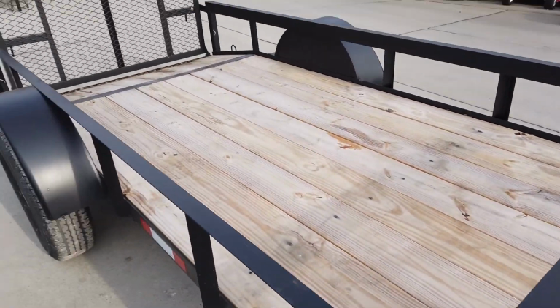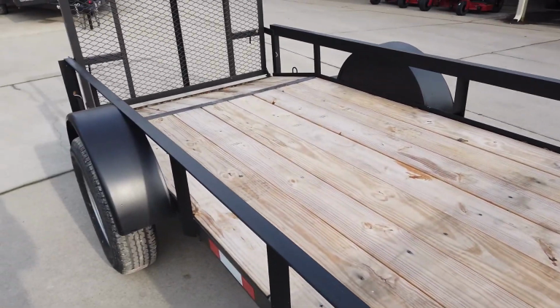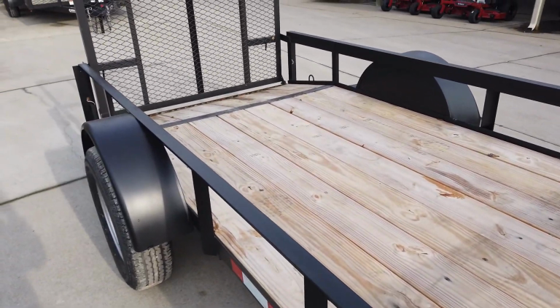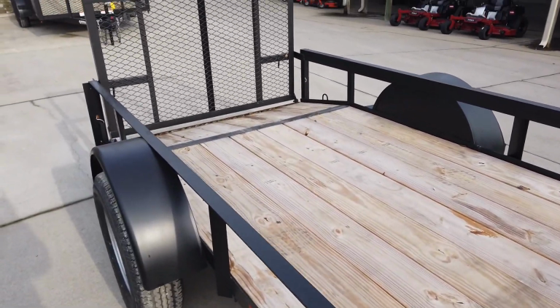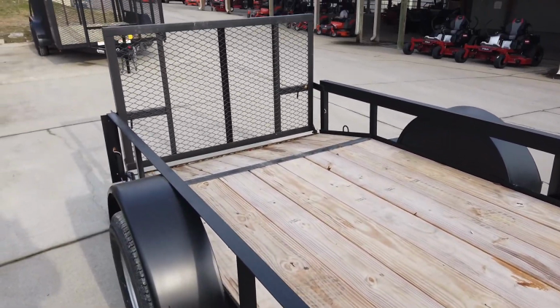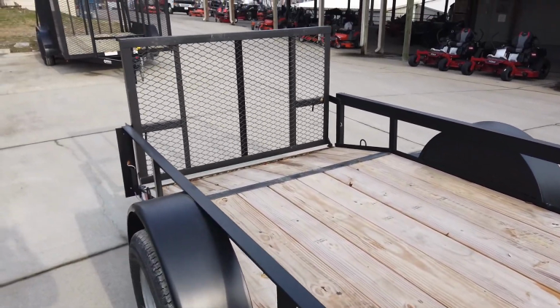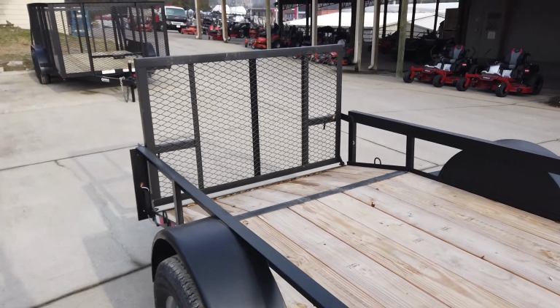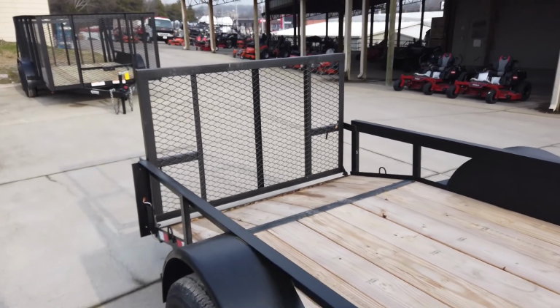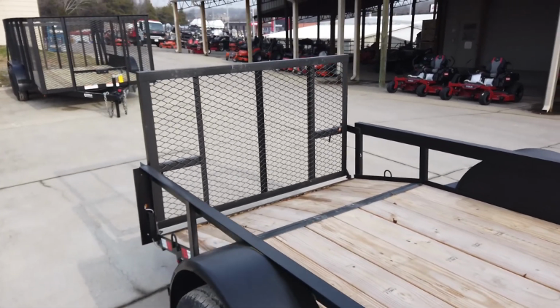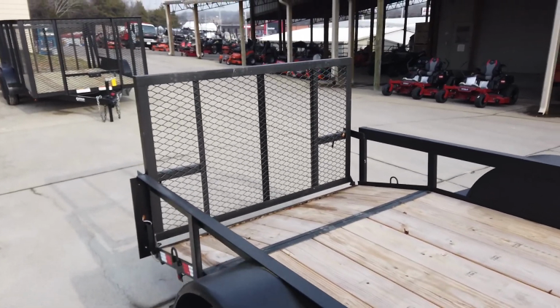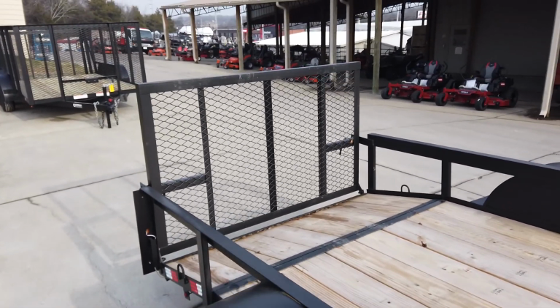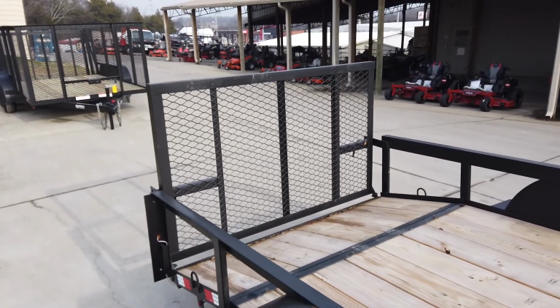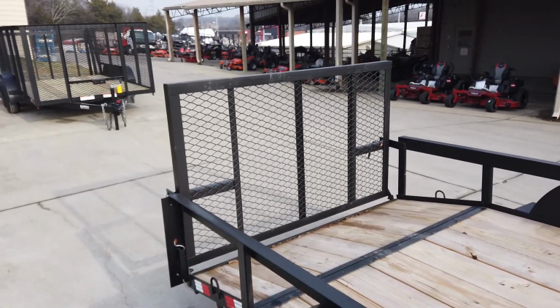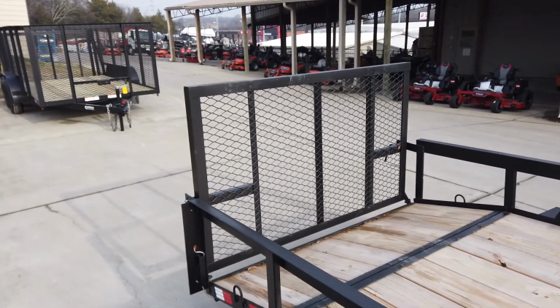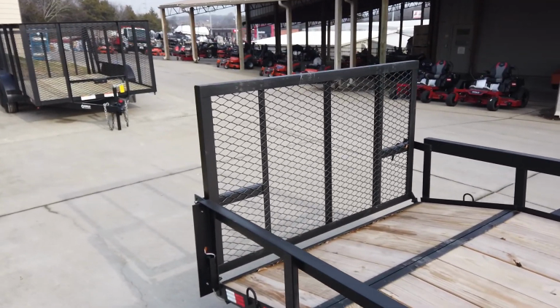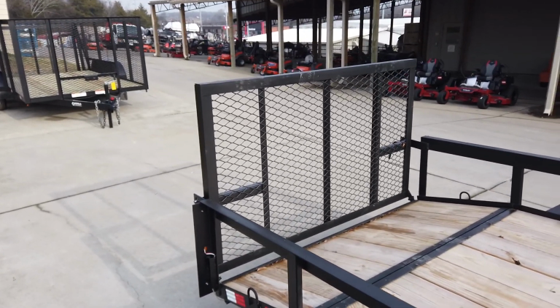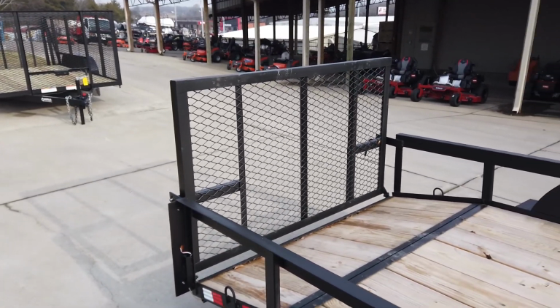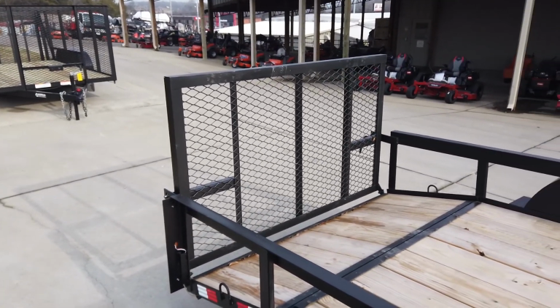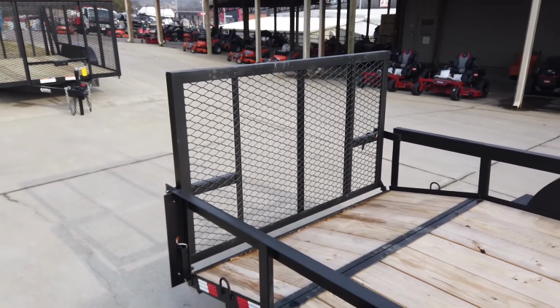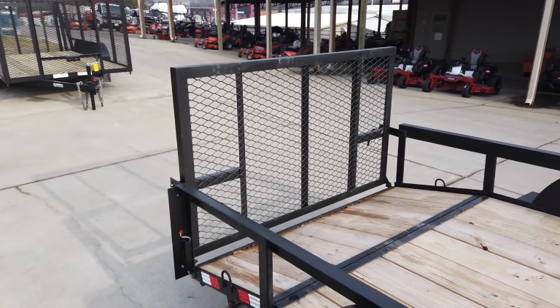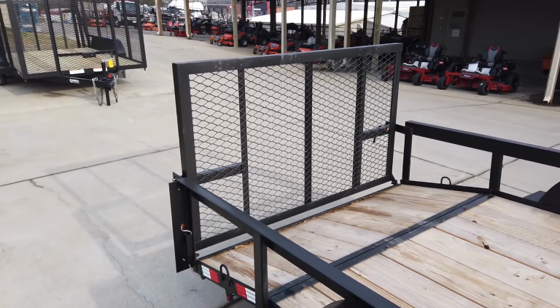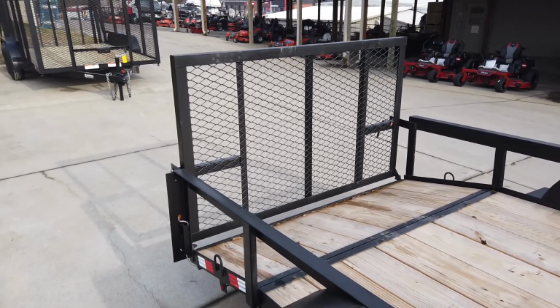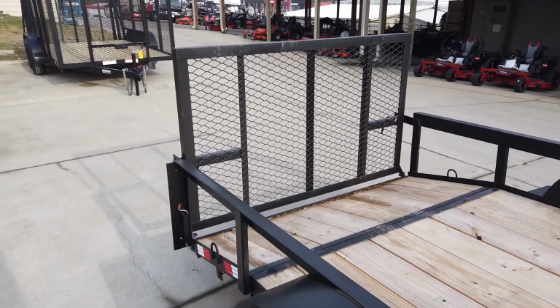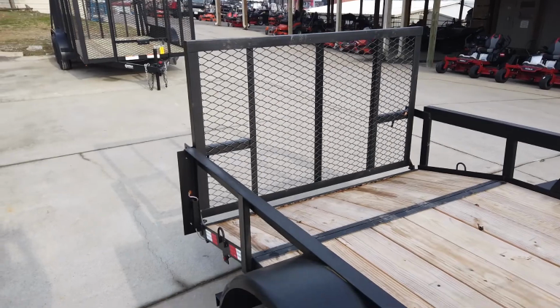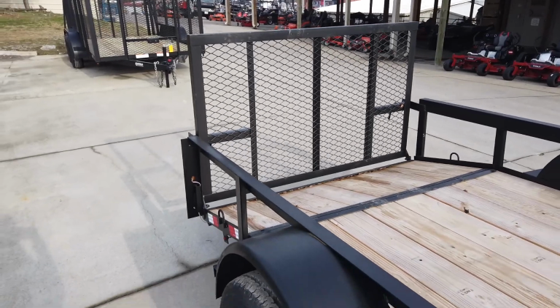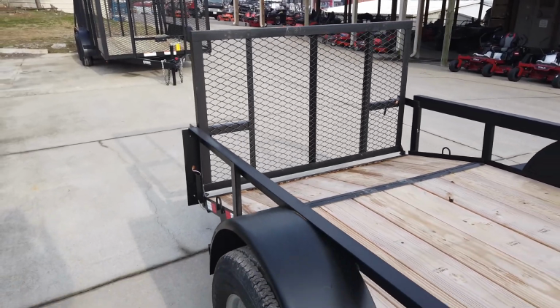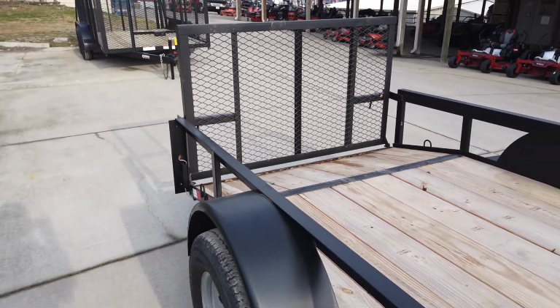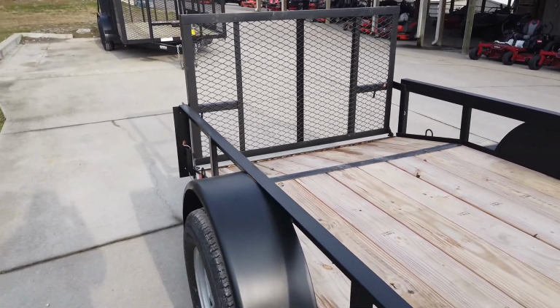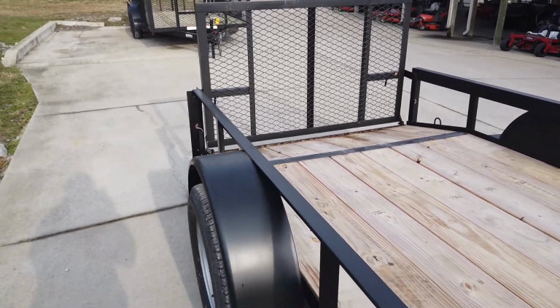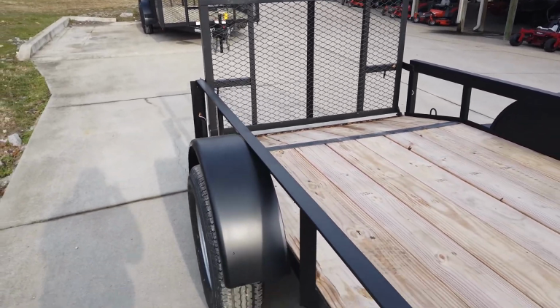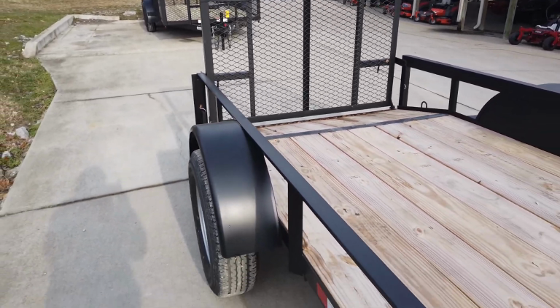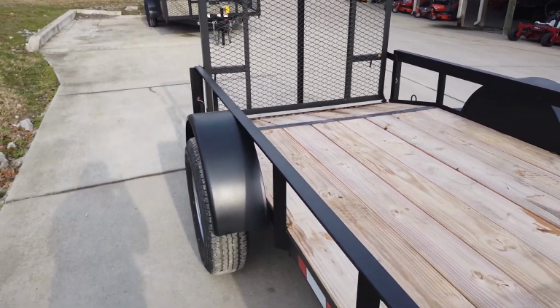This is a dovetail trailer, so it's gonna make for easier loading, and it comes standard with 12-inch side rails.